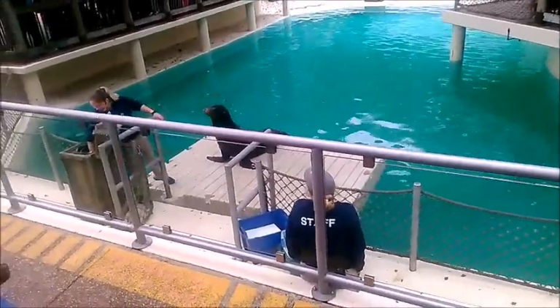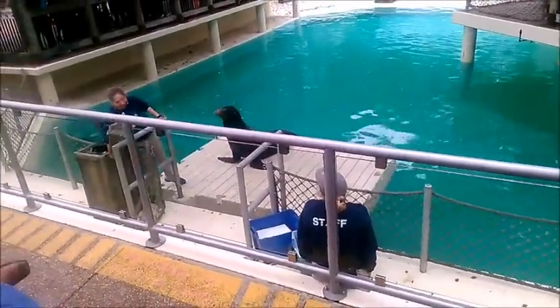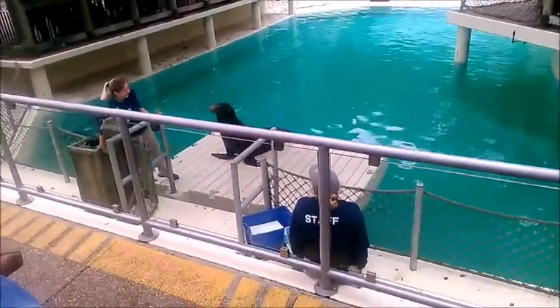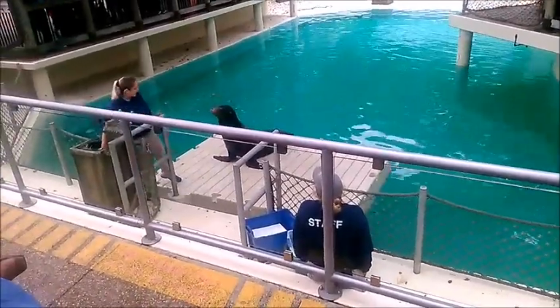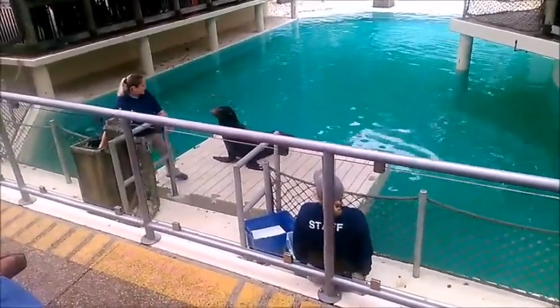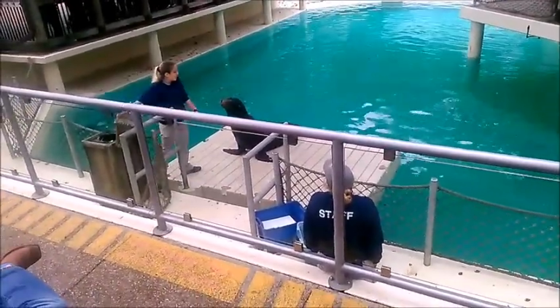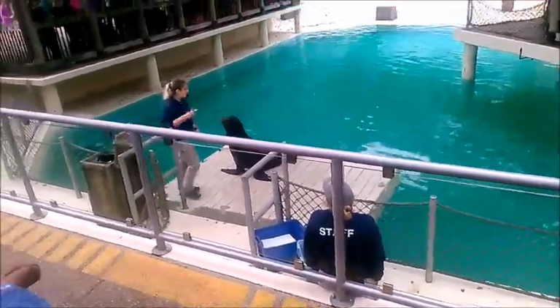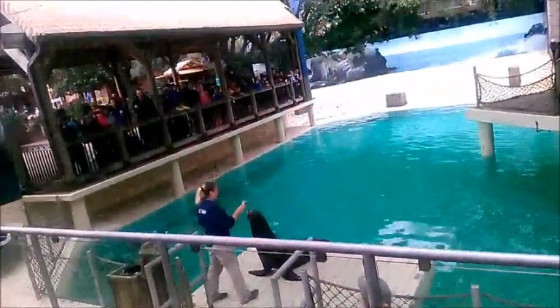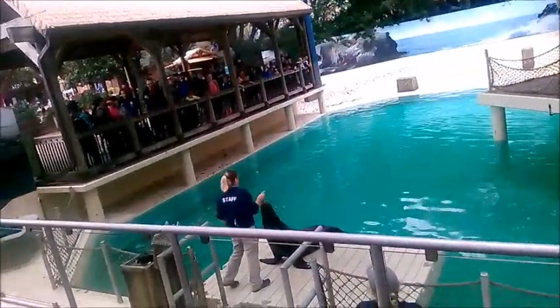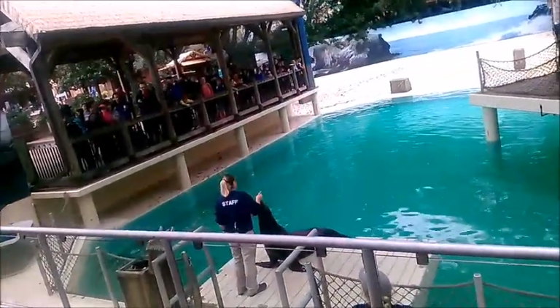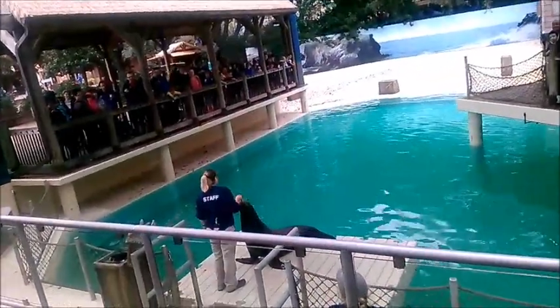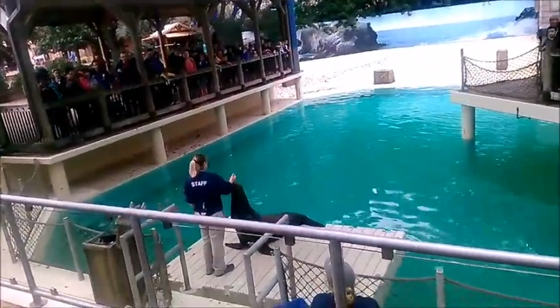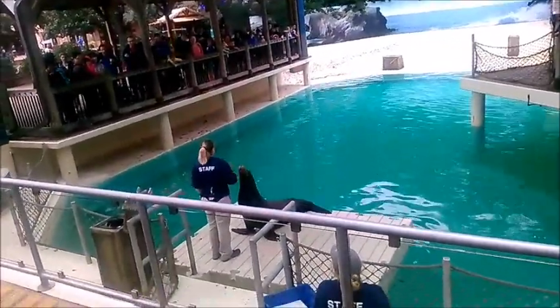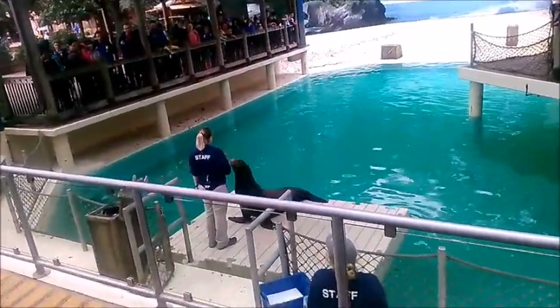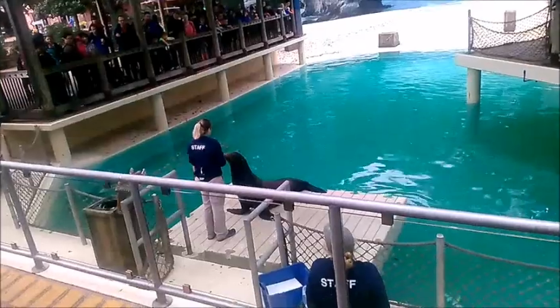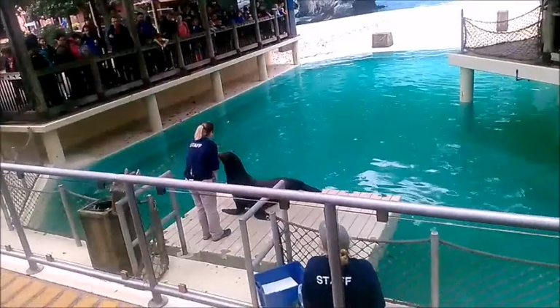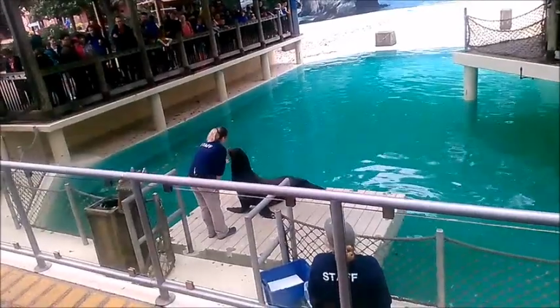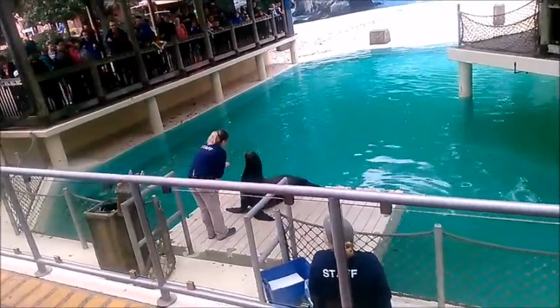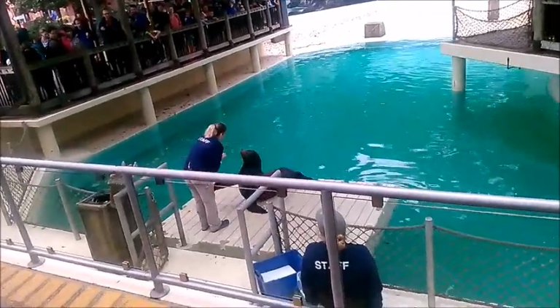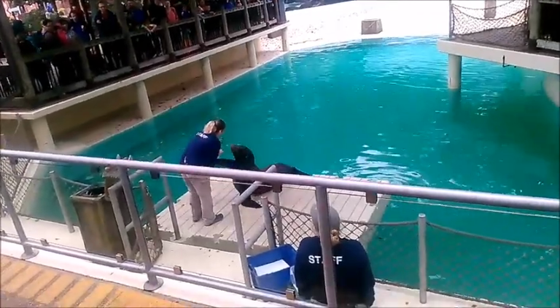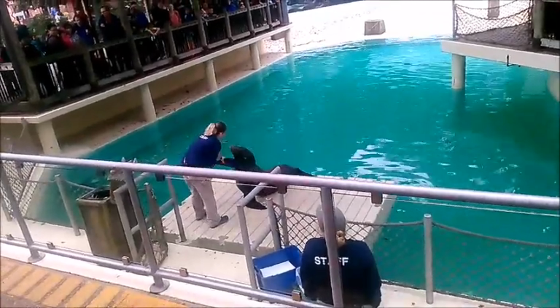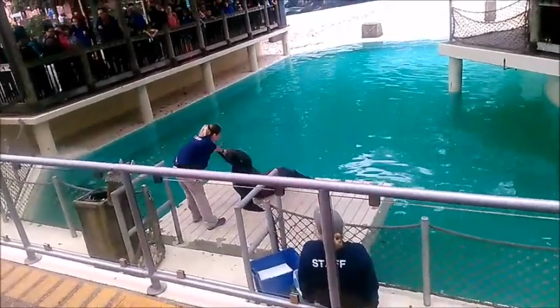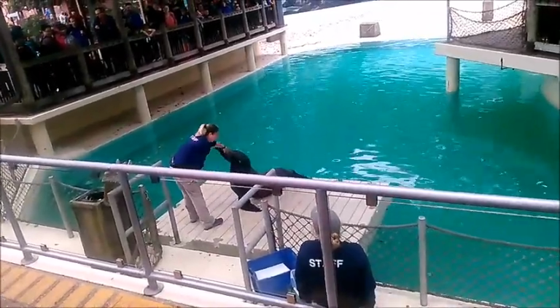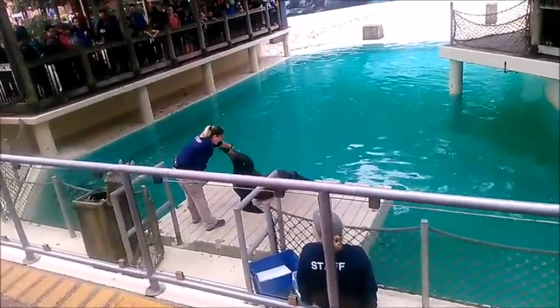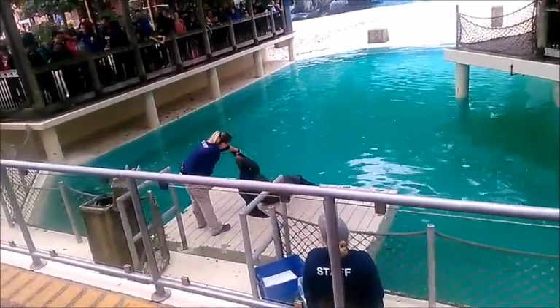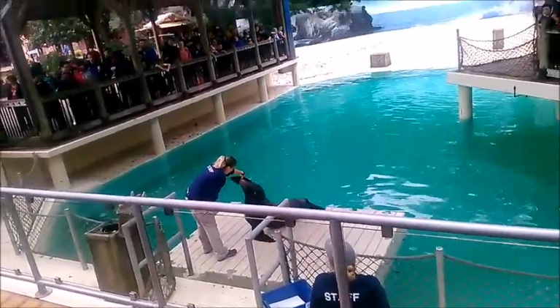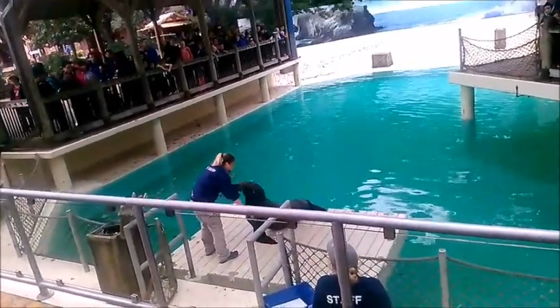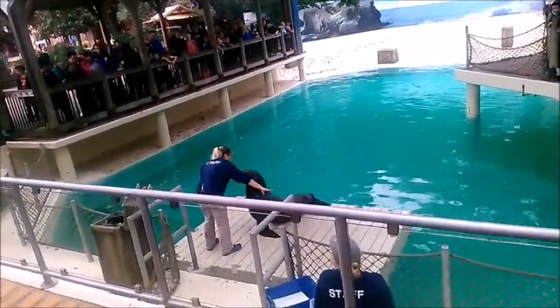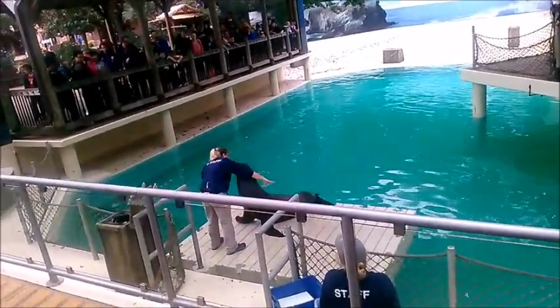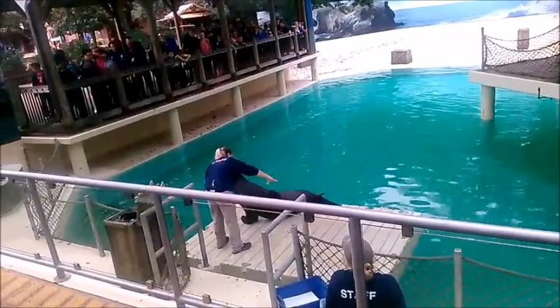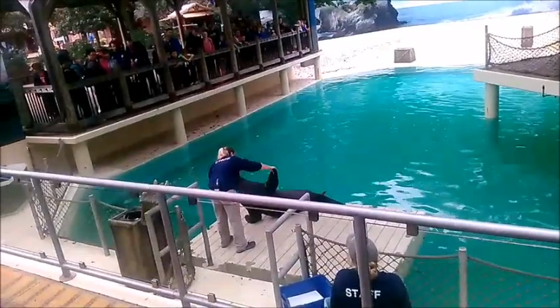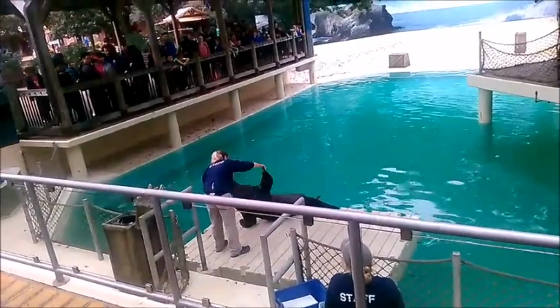So sea lions, as well as seals and walruses, are part of a group called pinnipeds, which in Latin just means 'cliff-footed' or 'fin-footed.' You can see that big front flipper right here.